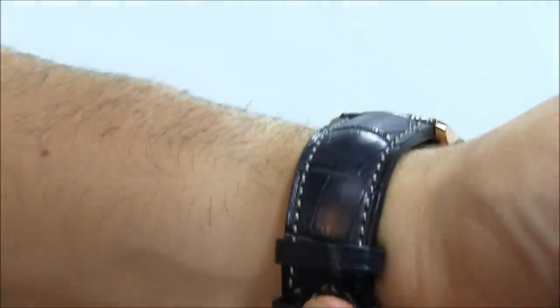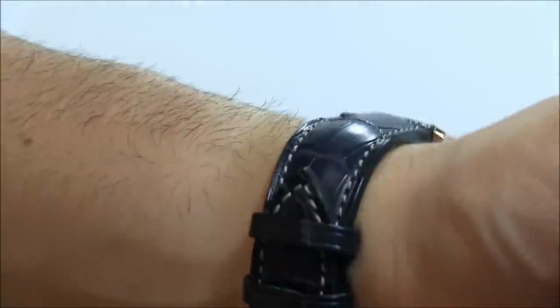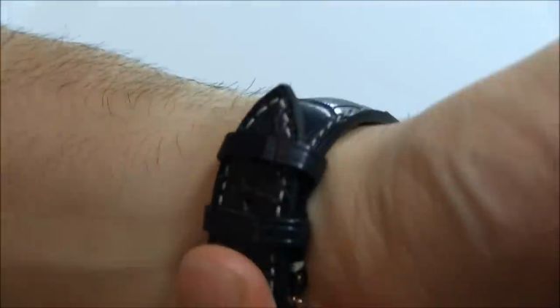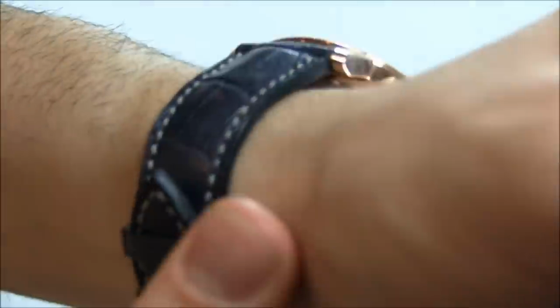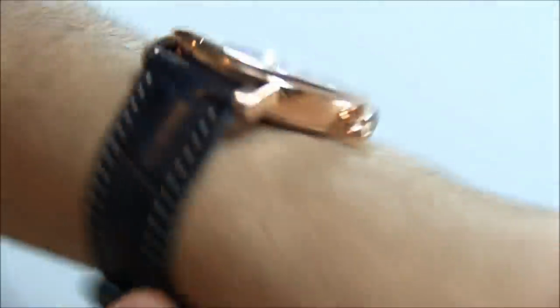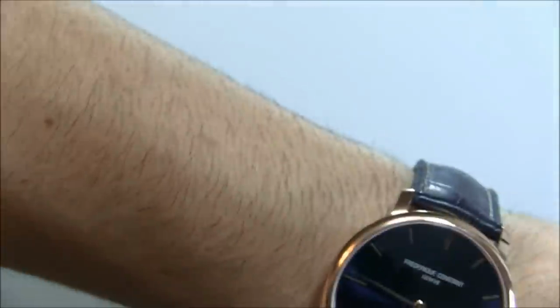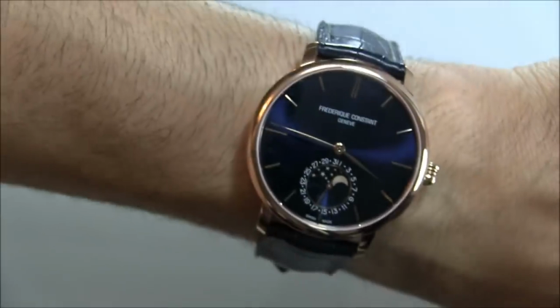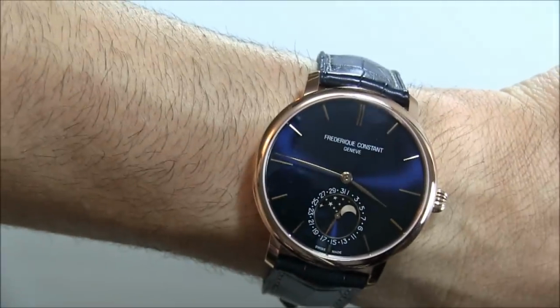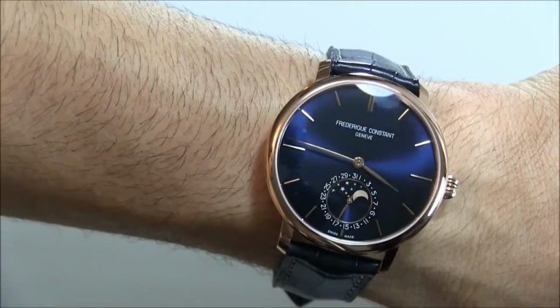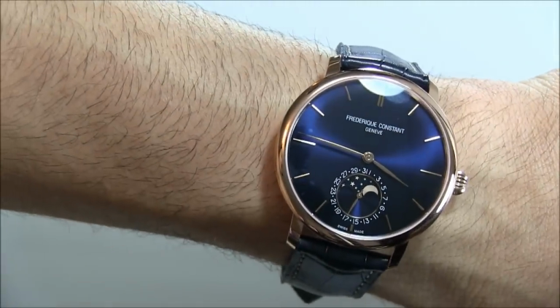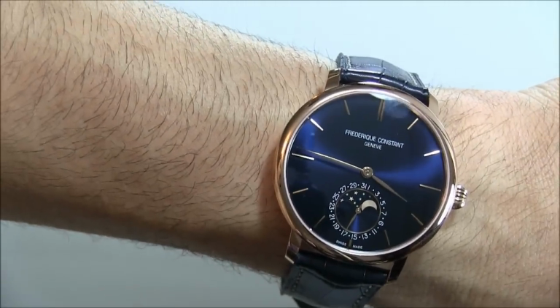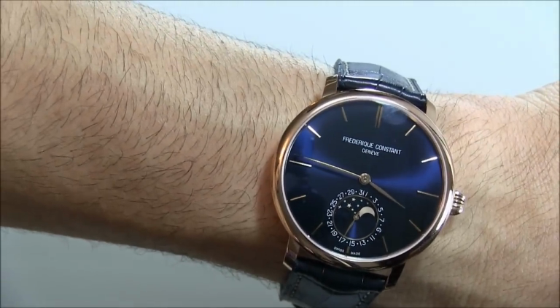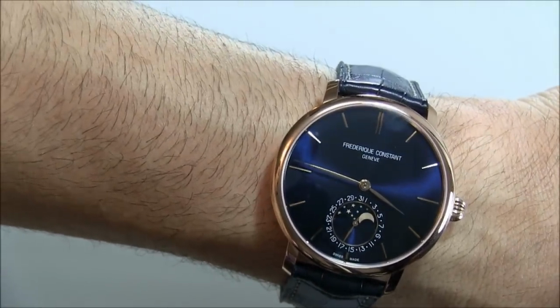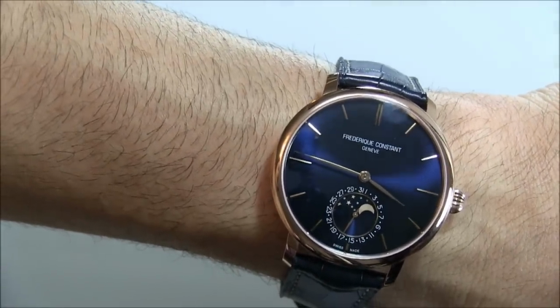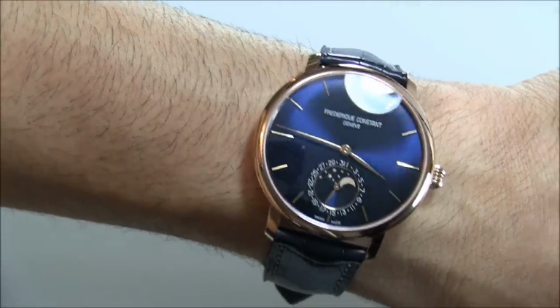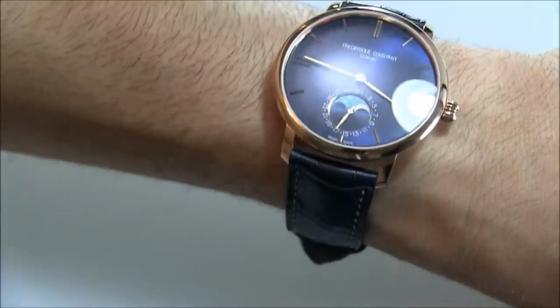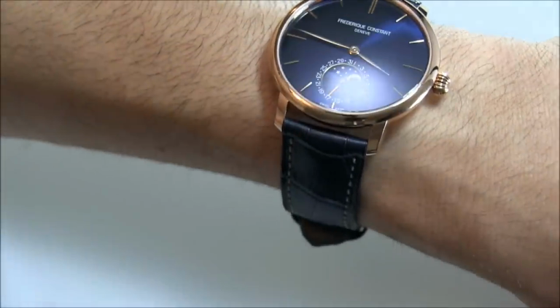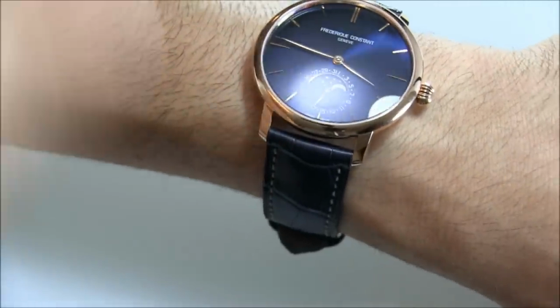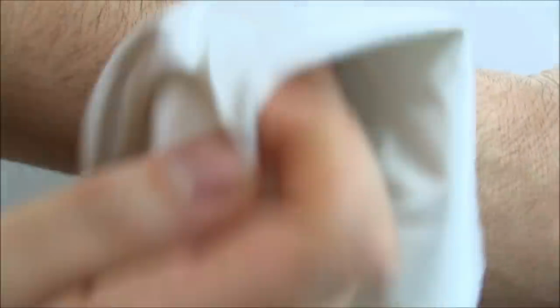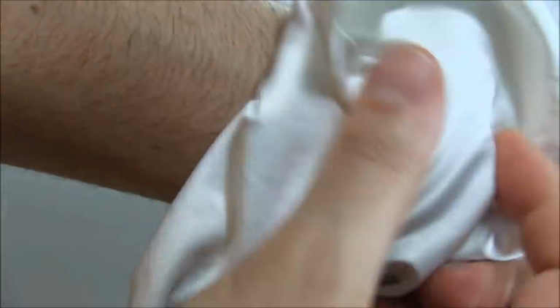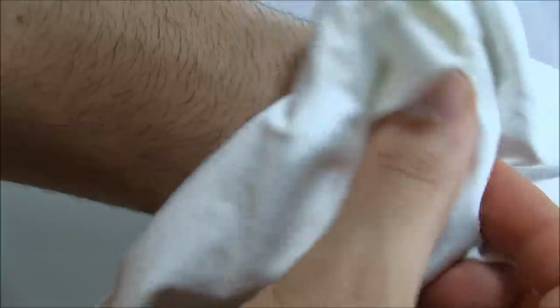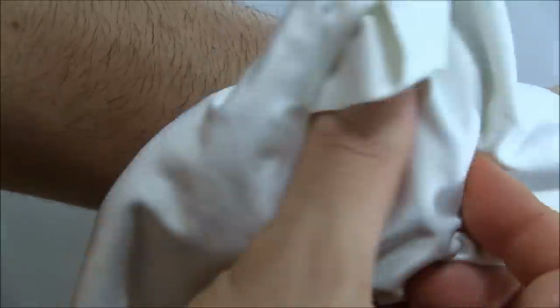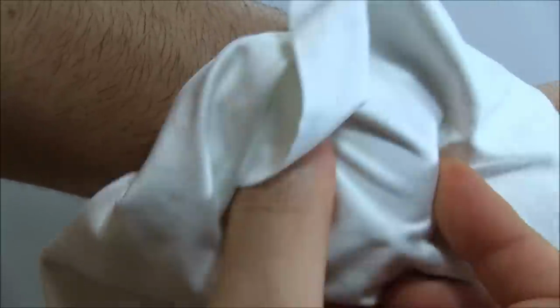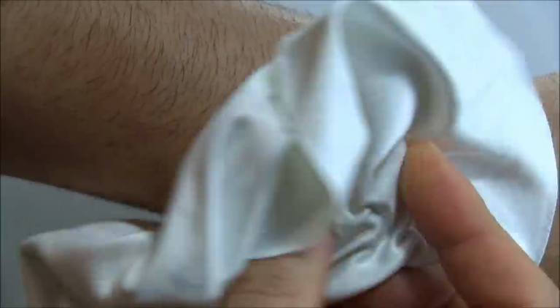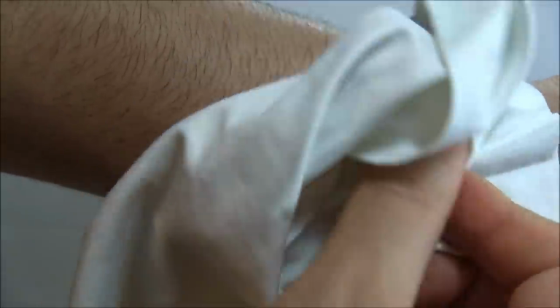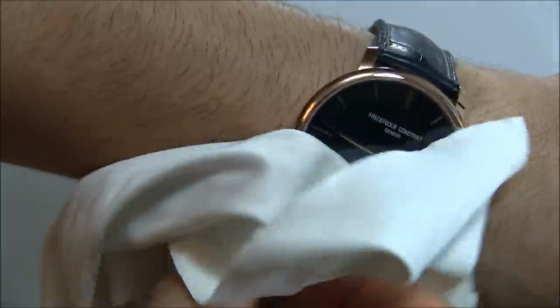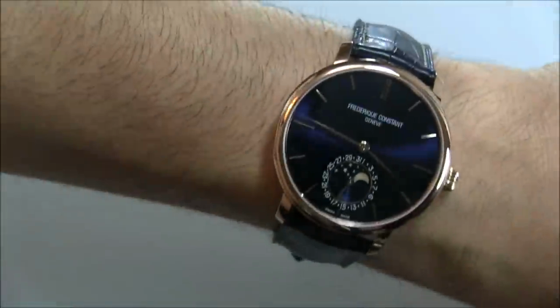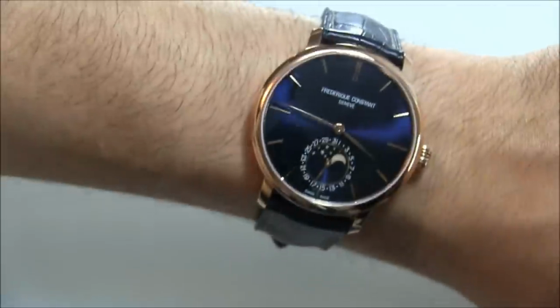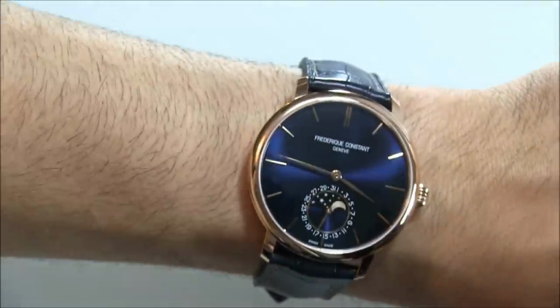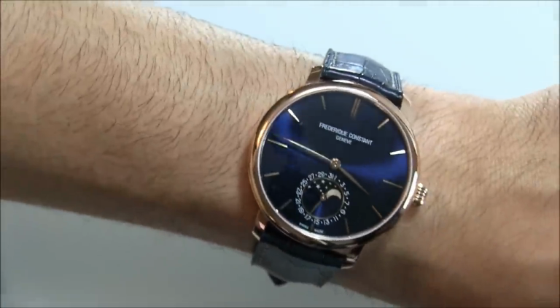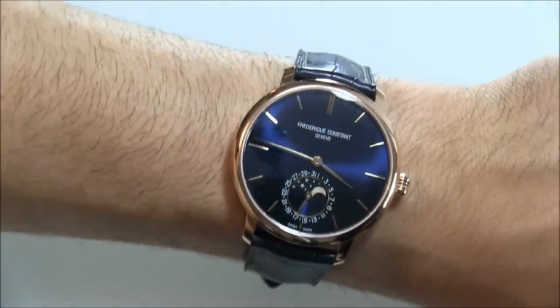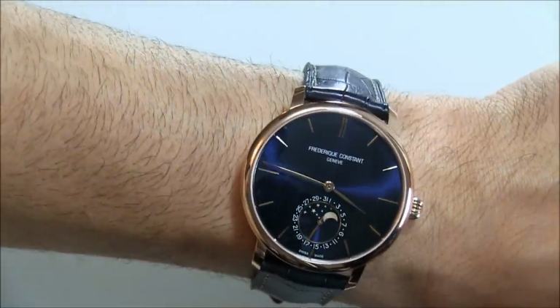I like the blue alligator strap here that obviously mixes well with that blue dial. I'm going to wipe off the dial because it's got smudges on it — we all know how much I hate those. I just think it's a fantastic looking watch.